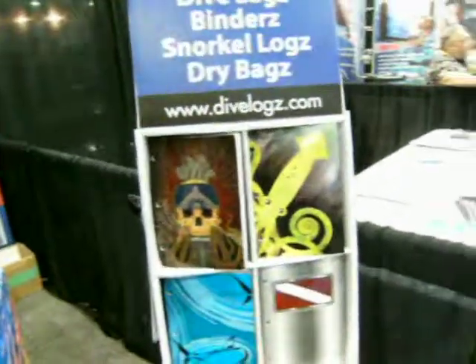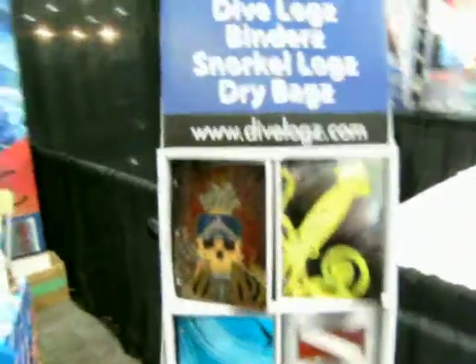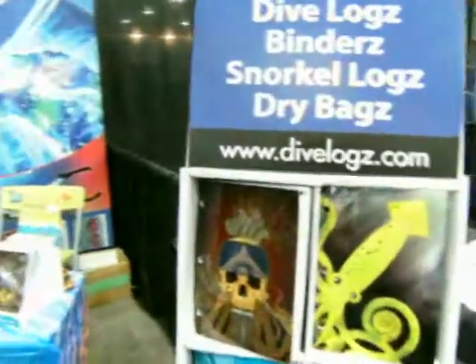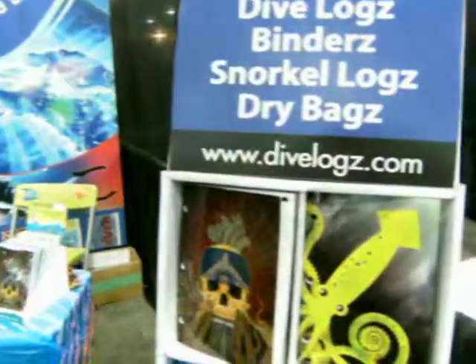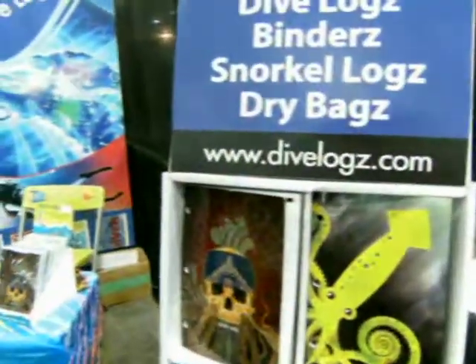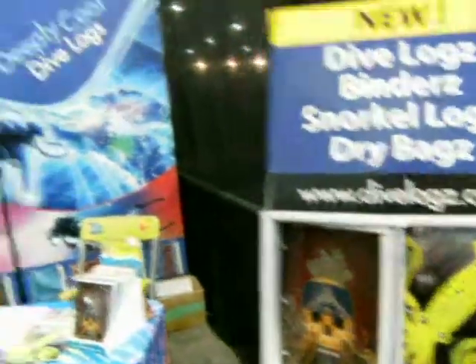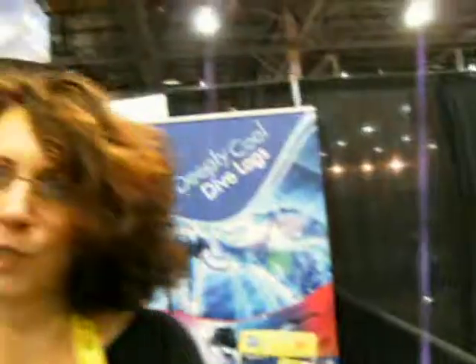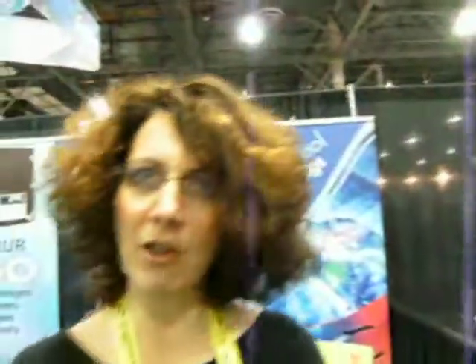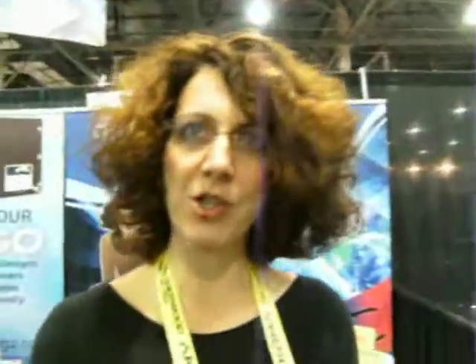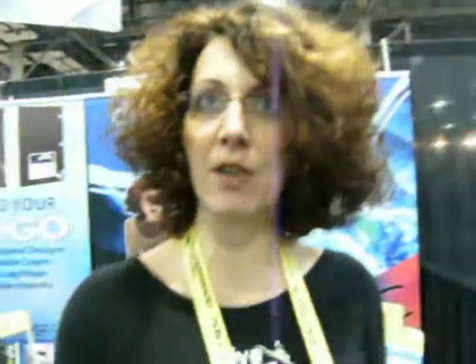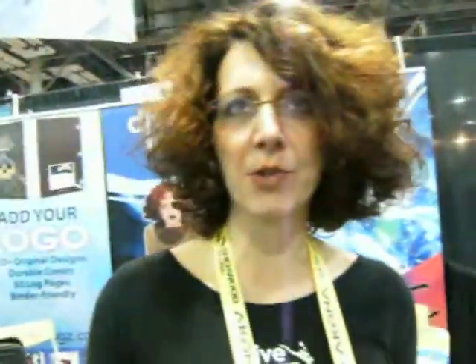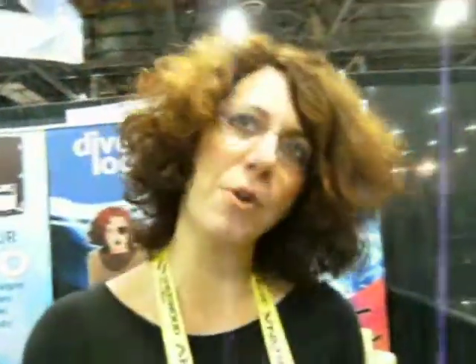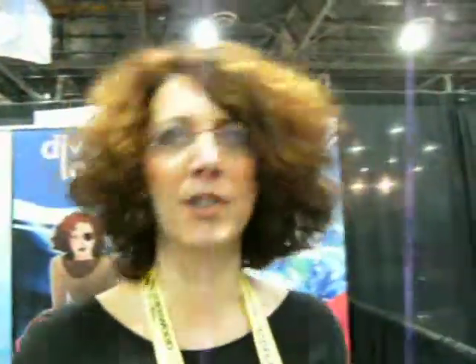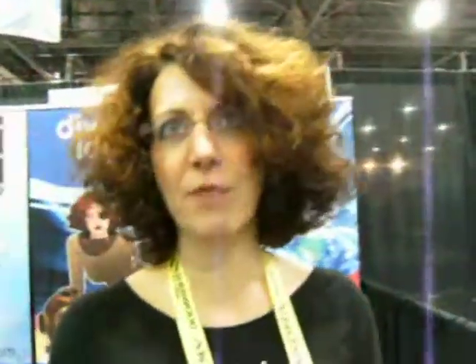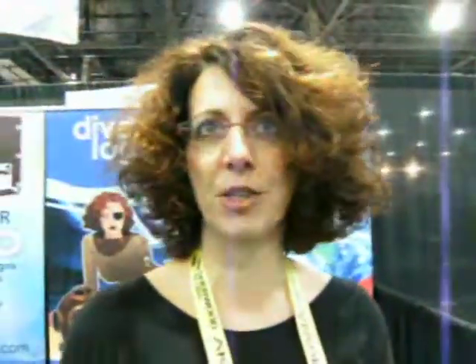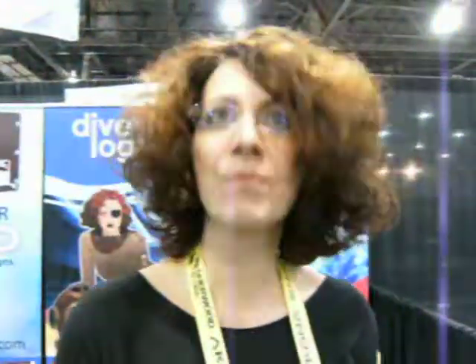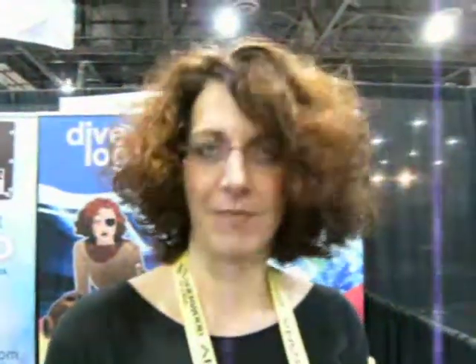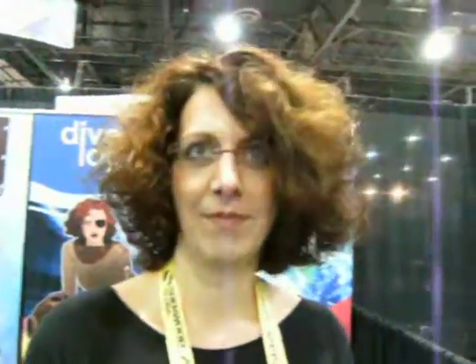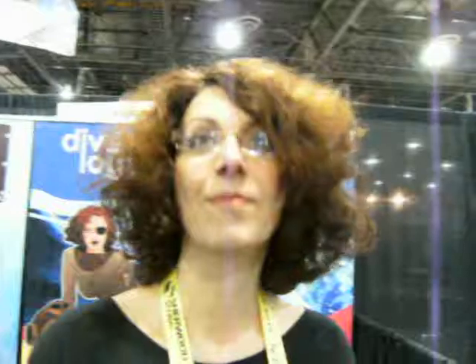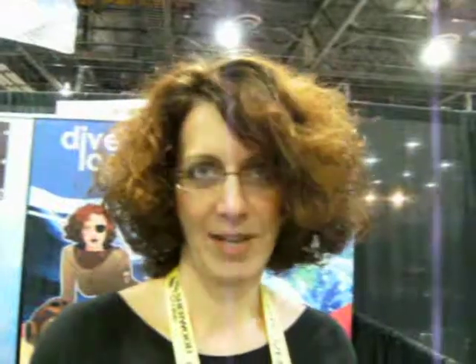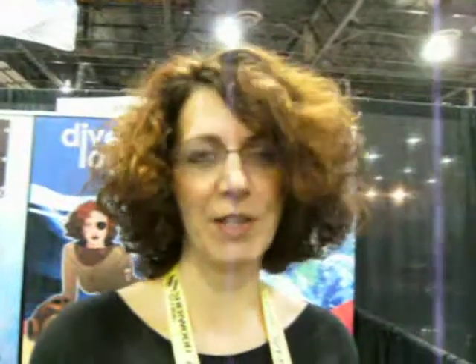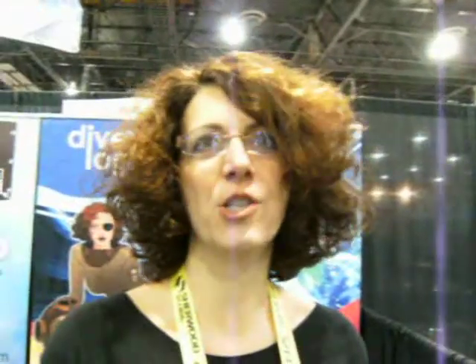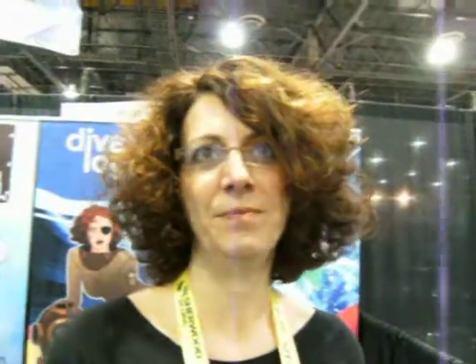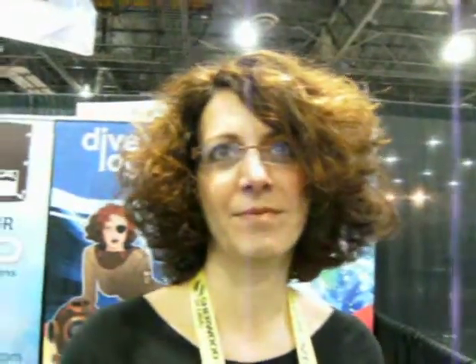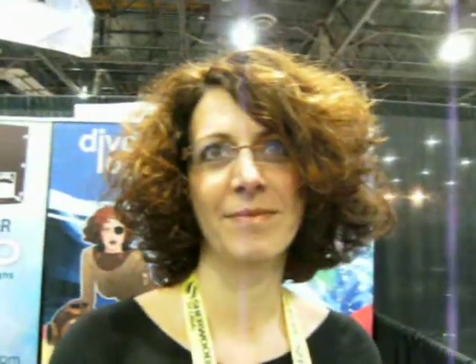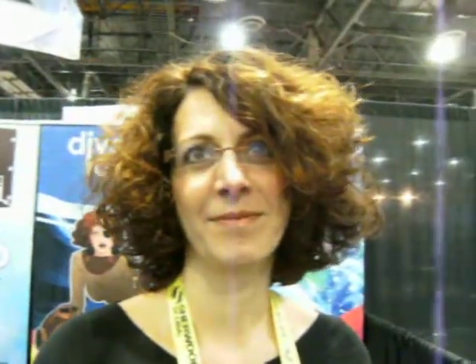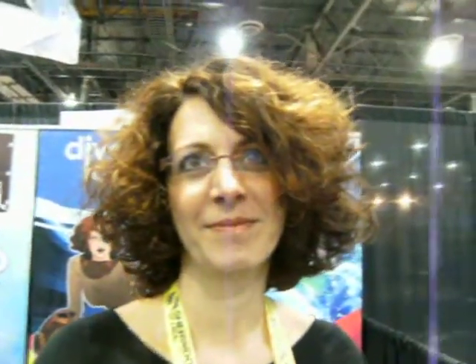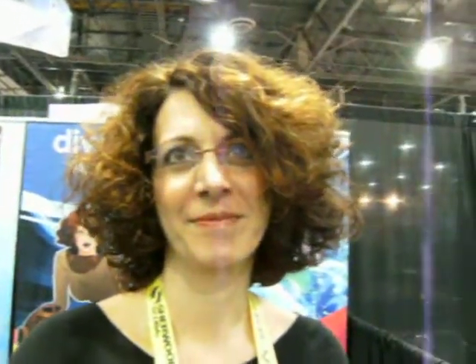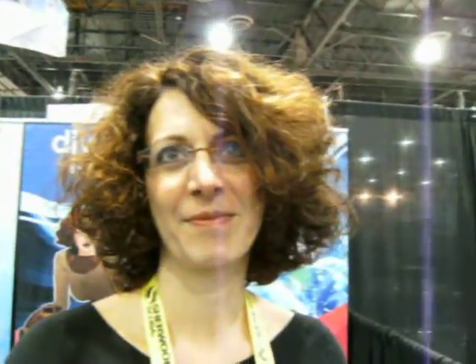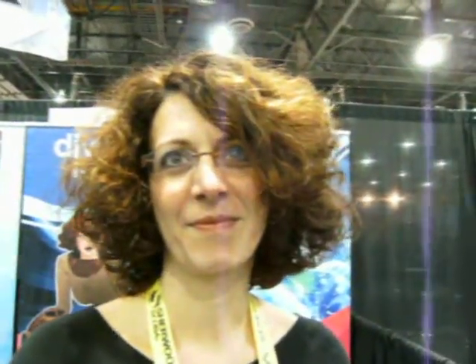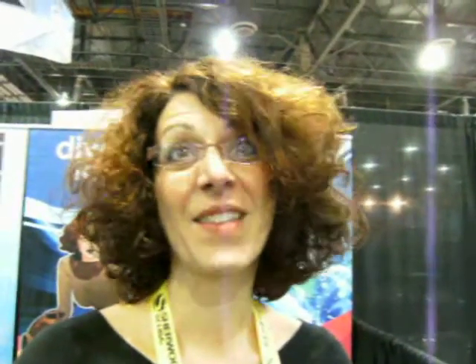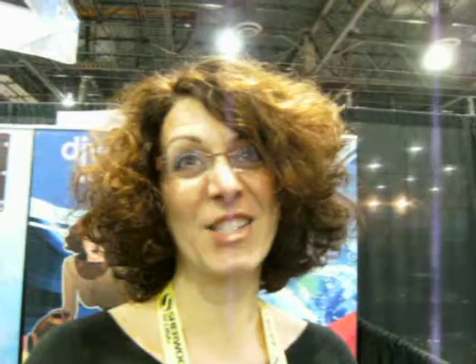How many dives can I put in one of these logbooks? There are 50 log pages, and then a few extras for notes and diver information — so 50 logs in each one. You've got enough here for me to do 750 logs if I did my thing right.